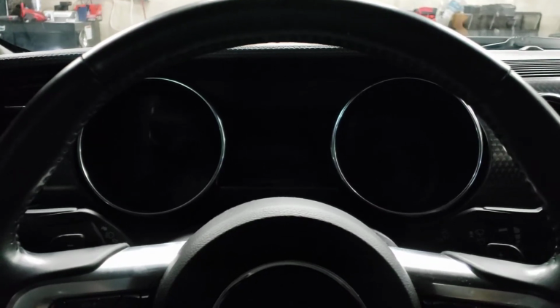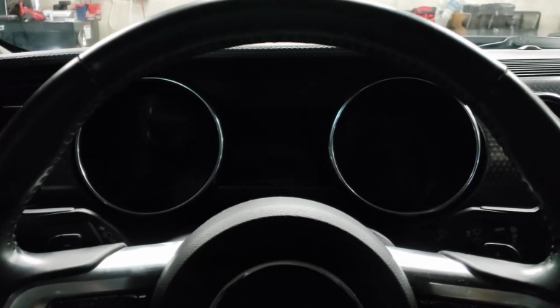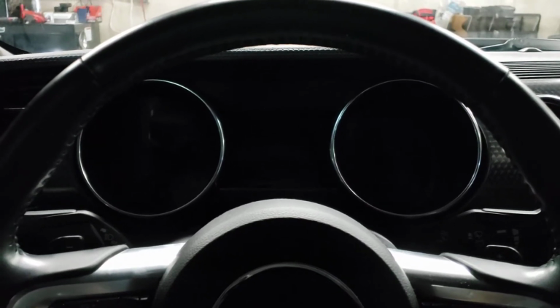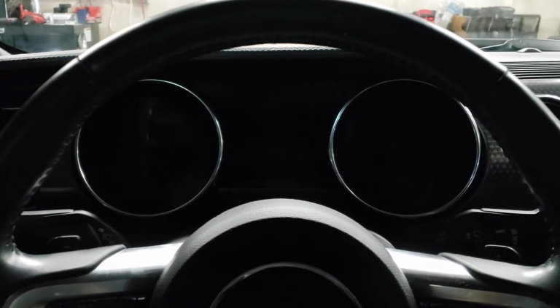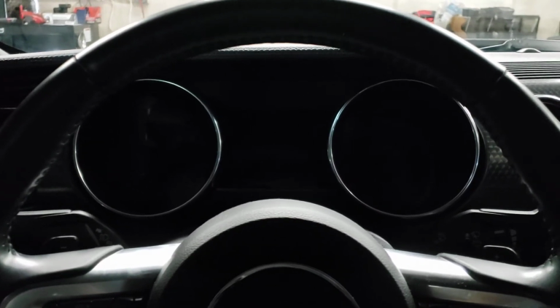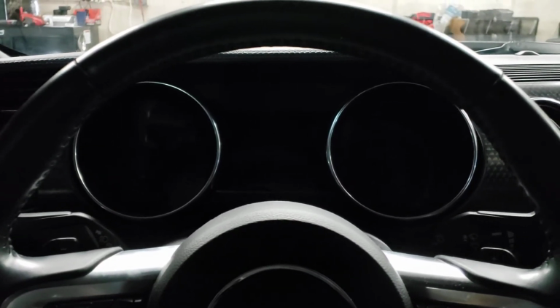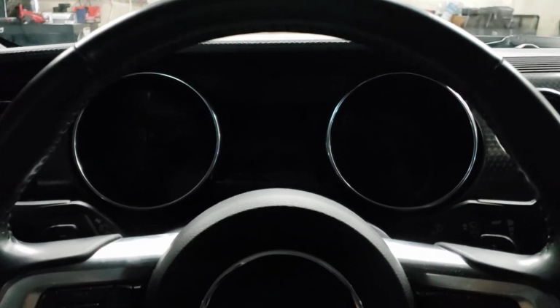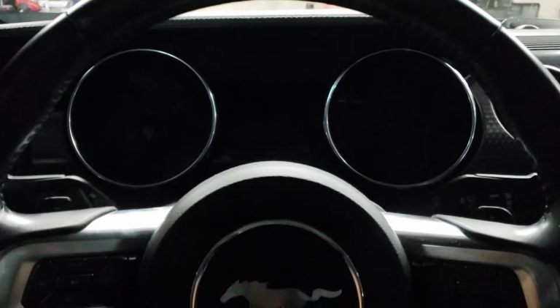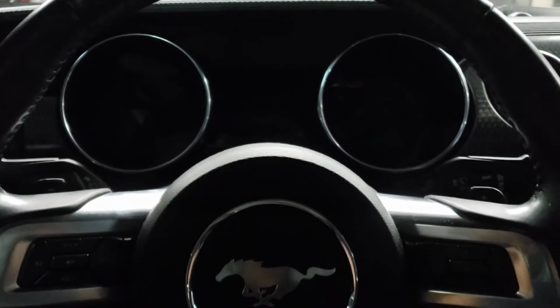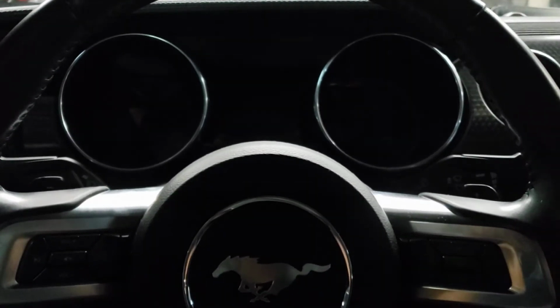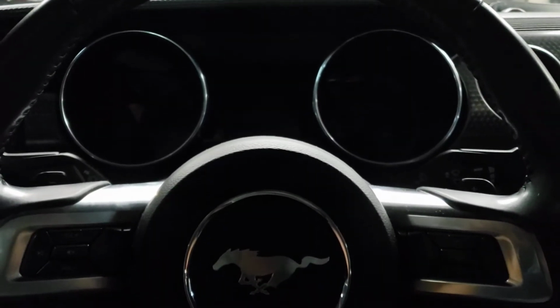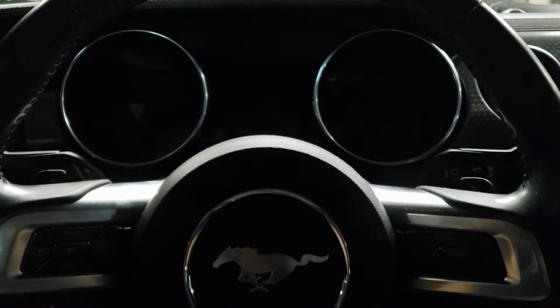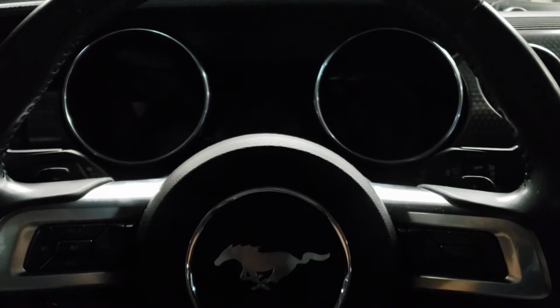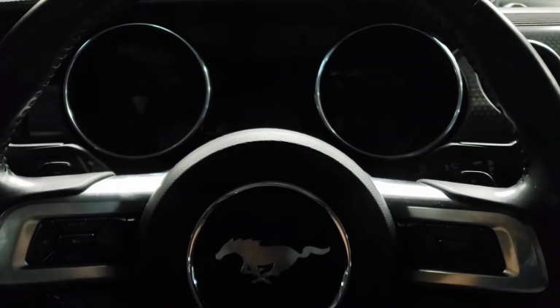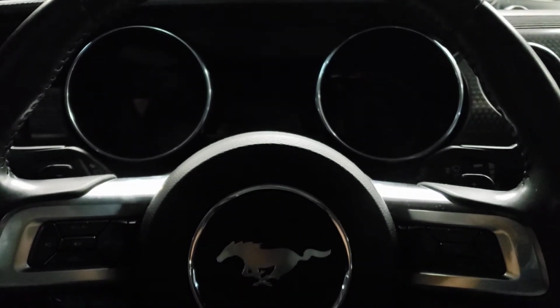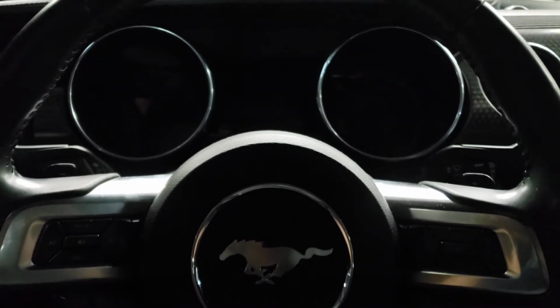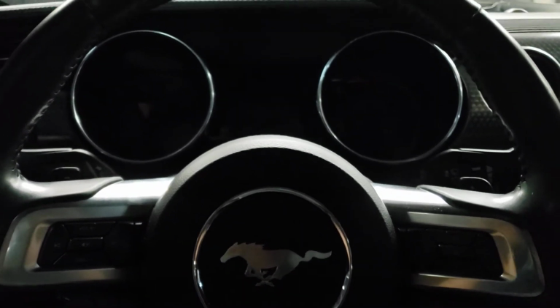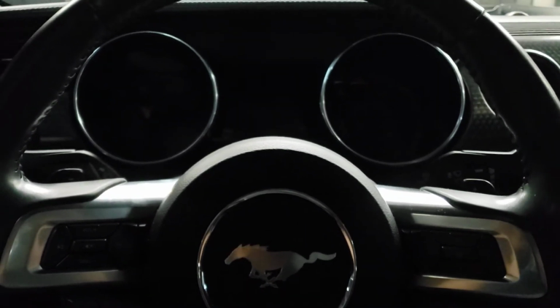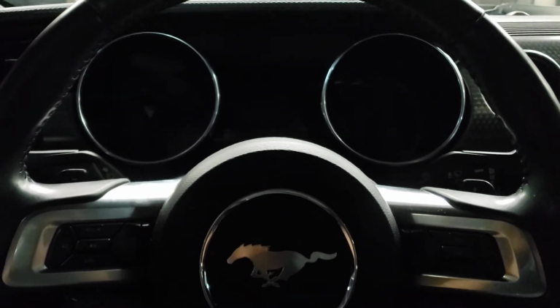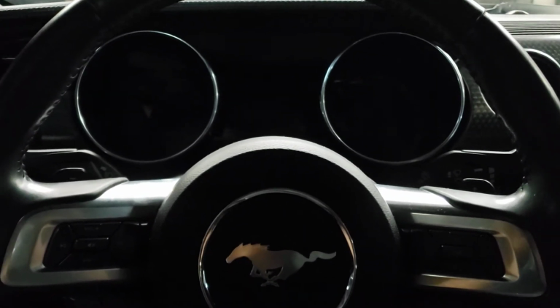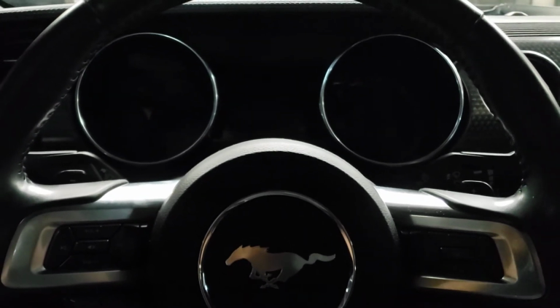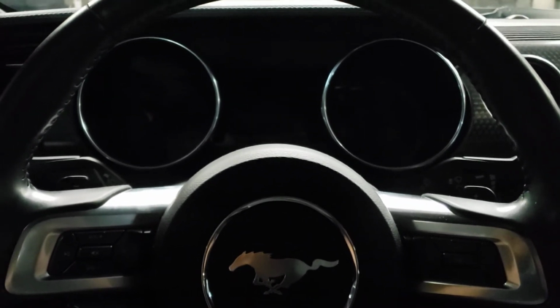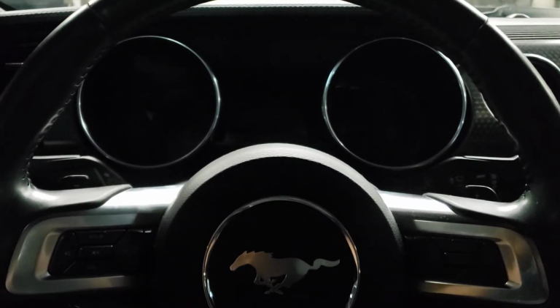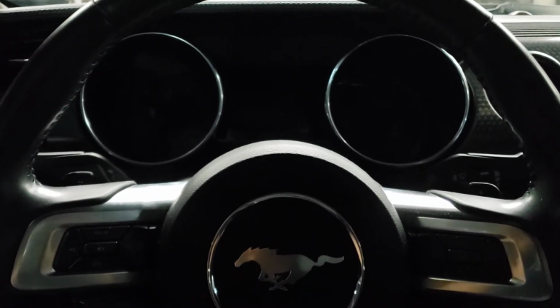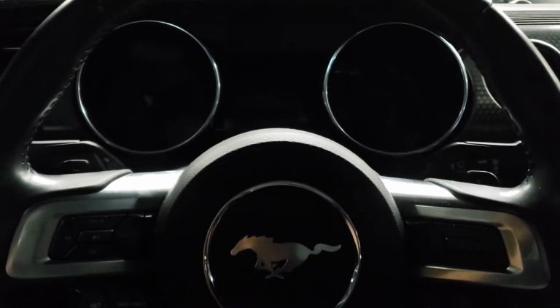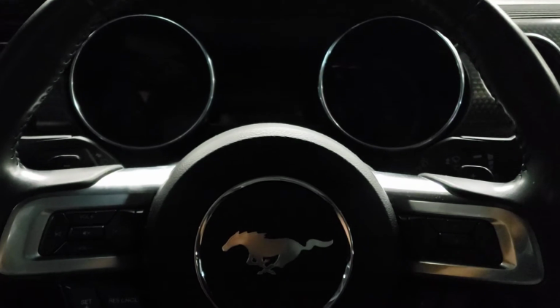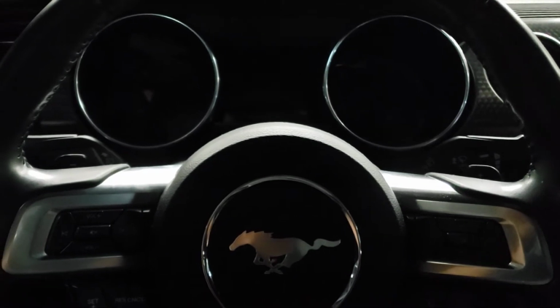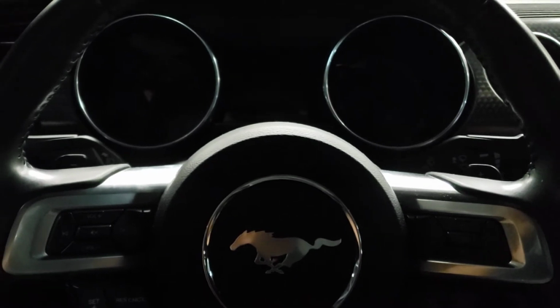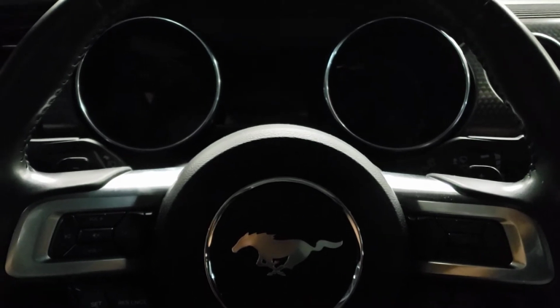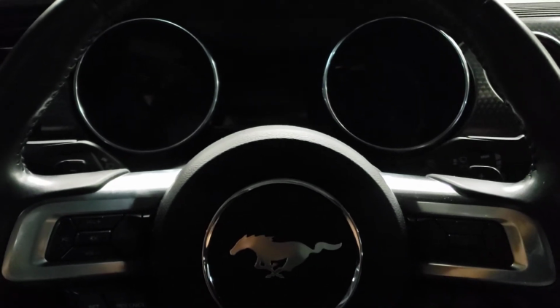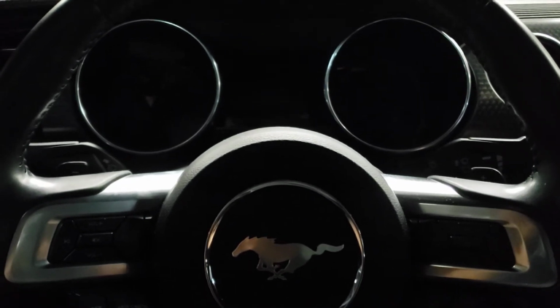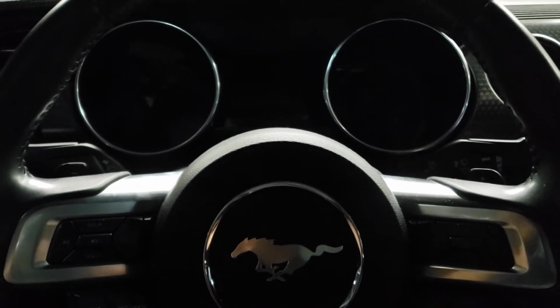Hello and welcome to the channel. My name is Anthony. On today's service light reset episode, we're going to do the walkthrough process to reset the service reminder on a 2018 Ford Mustang.